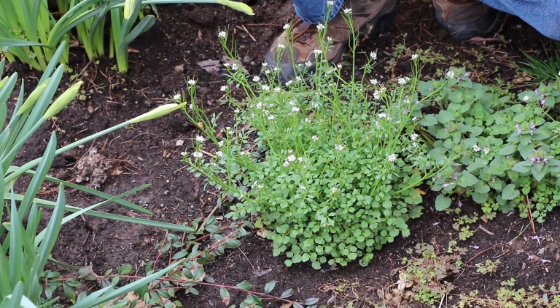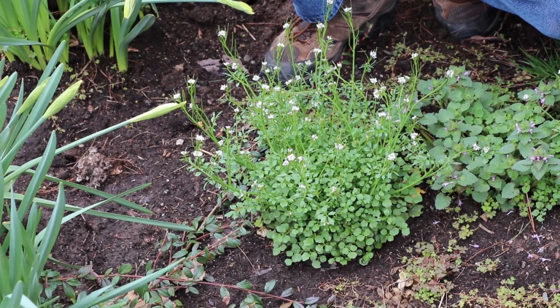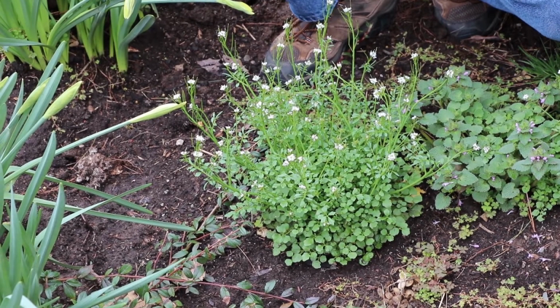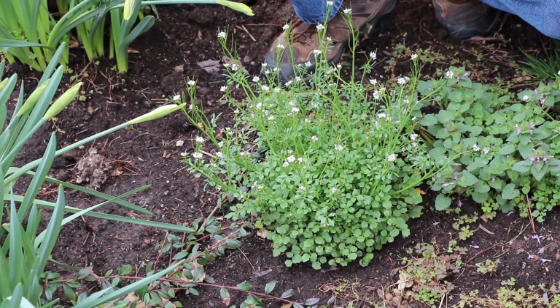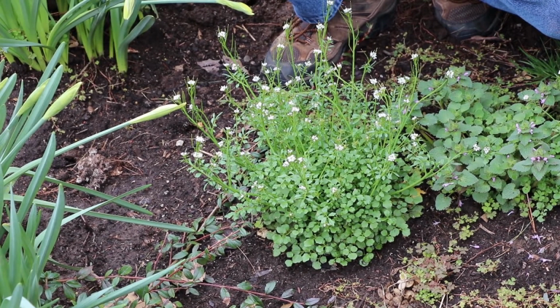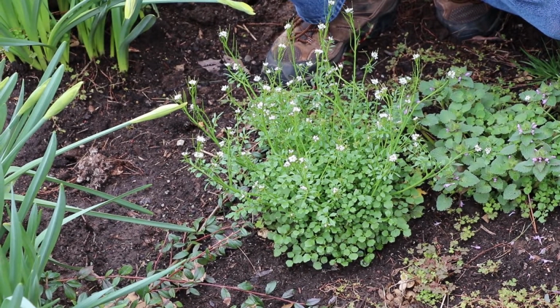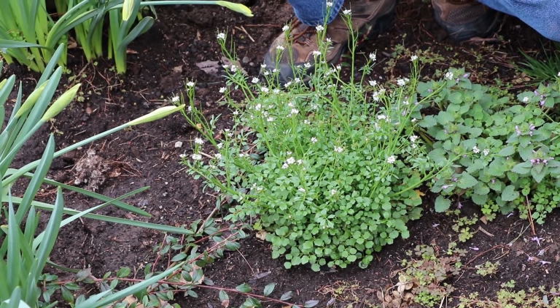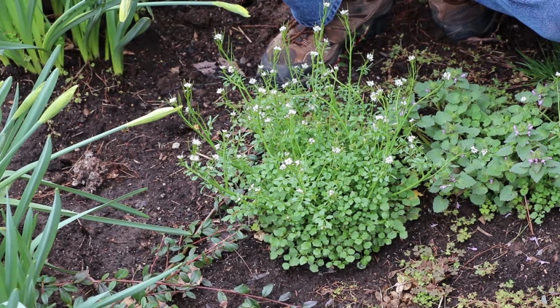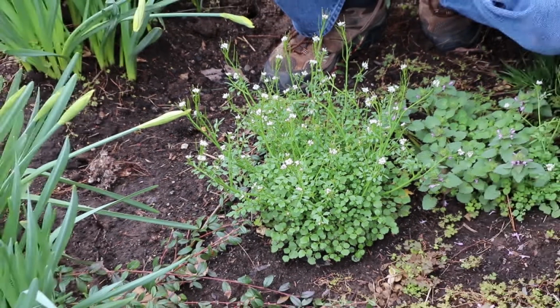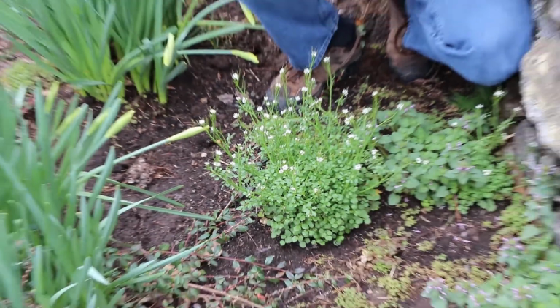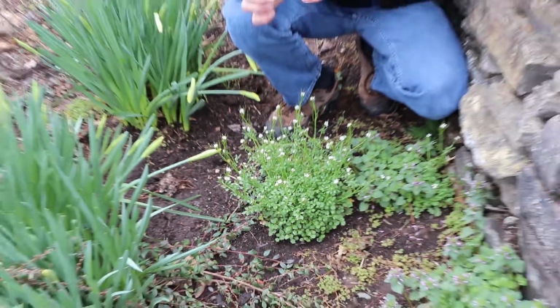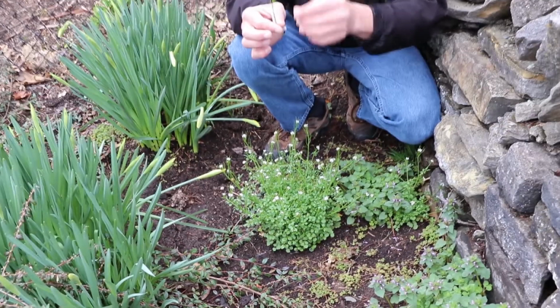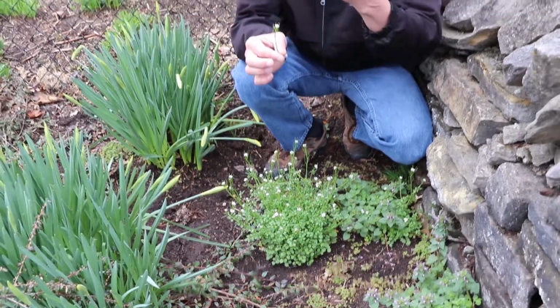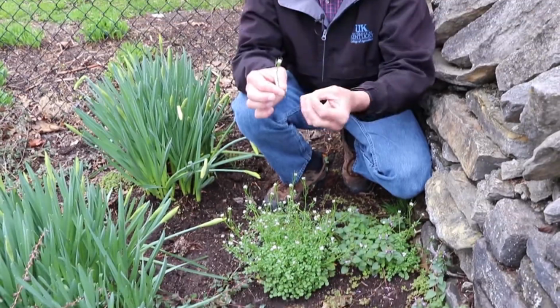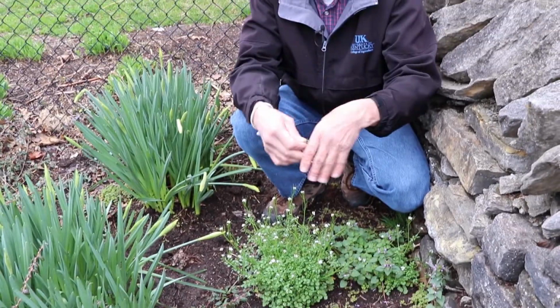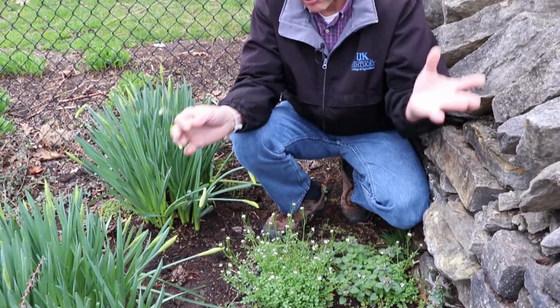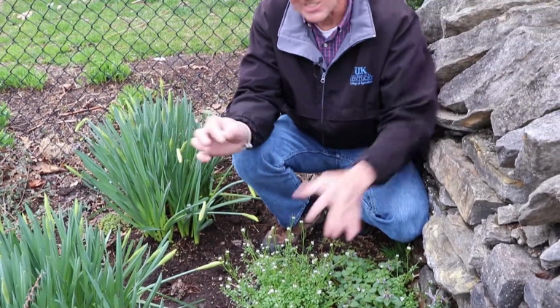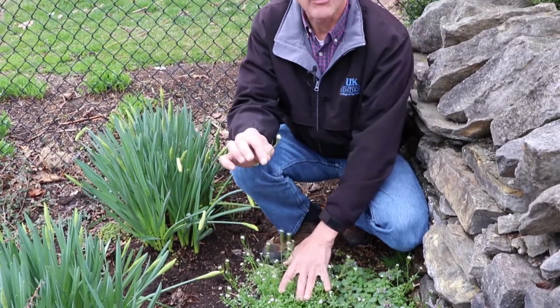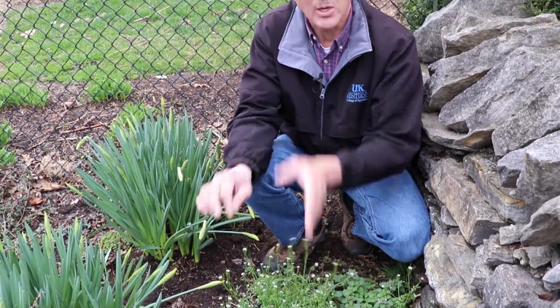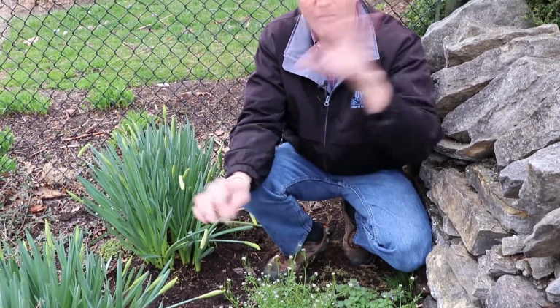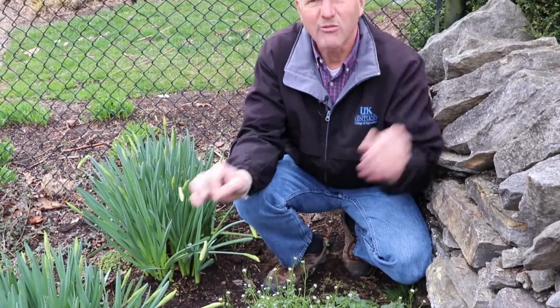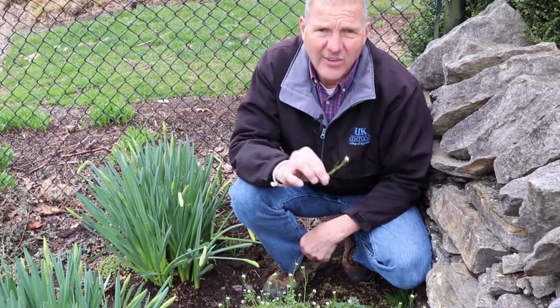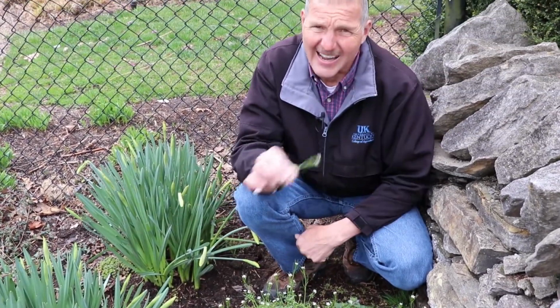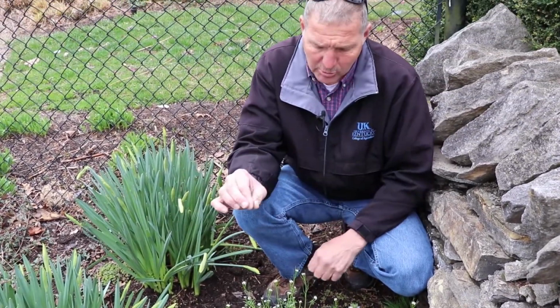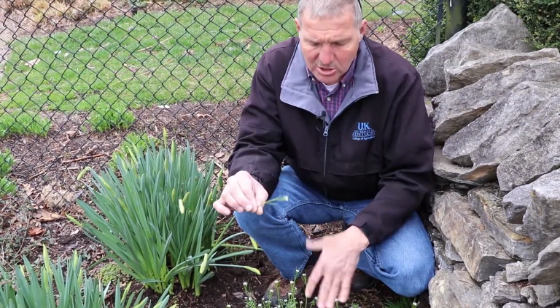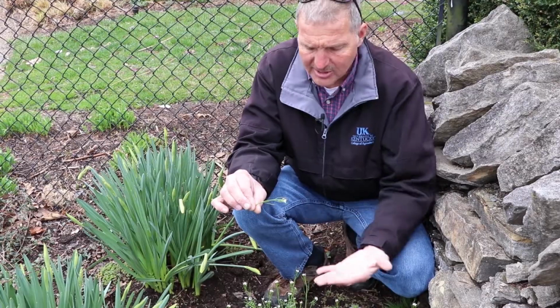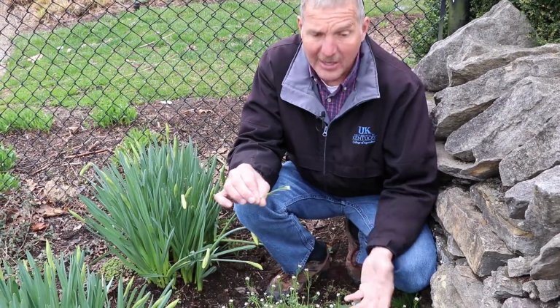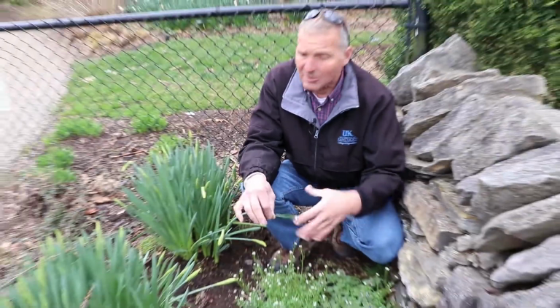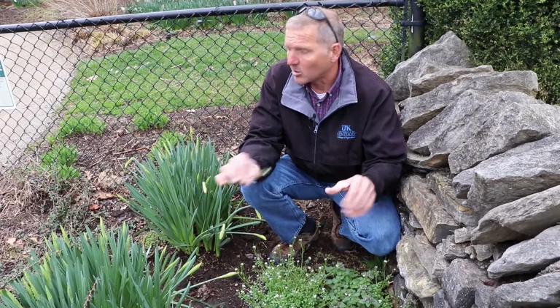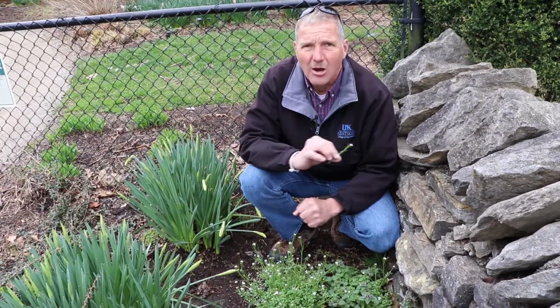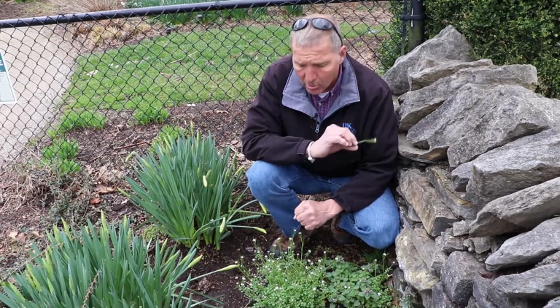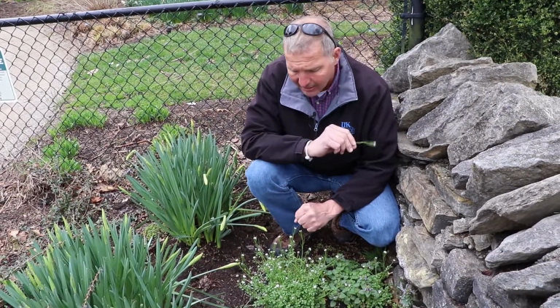This is sometimes called shot seed because these little siliques or capsules explode and throw the seeds of this weed three, four feet in every direction, so it spreads and often will take over a whole area.